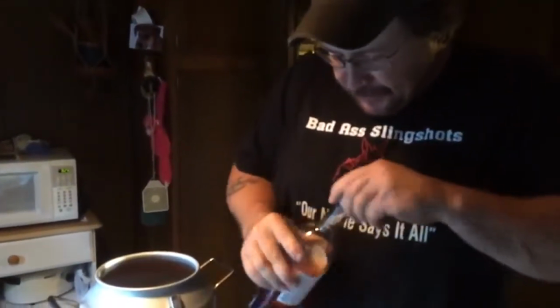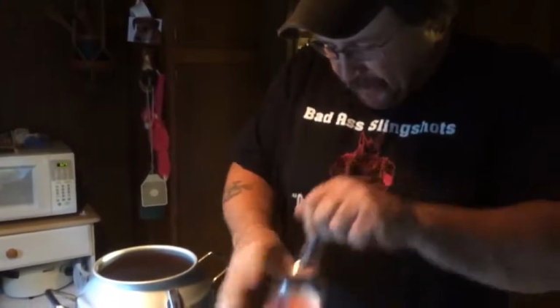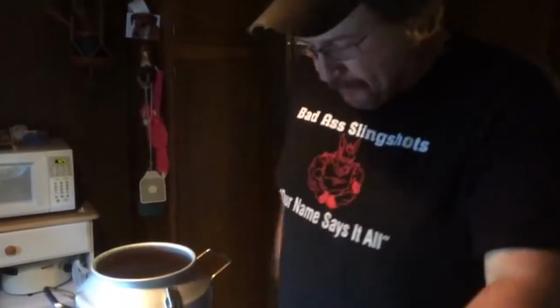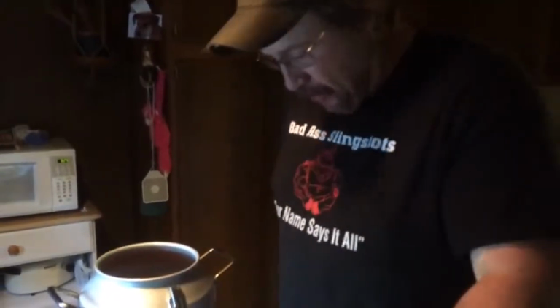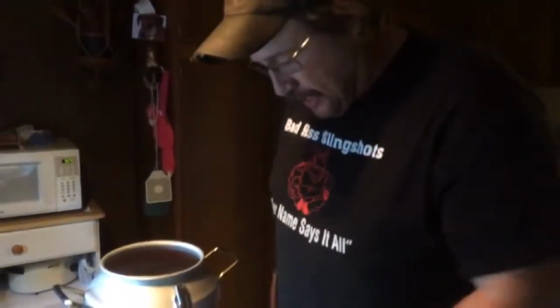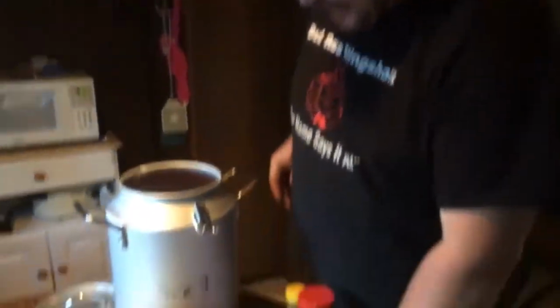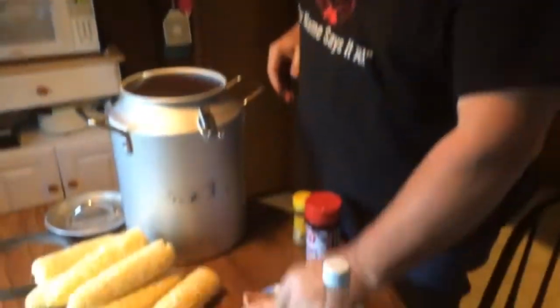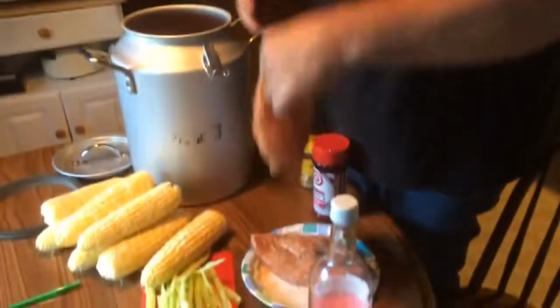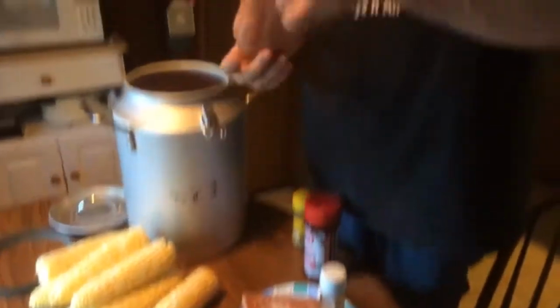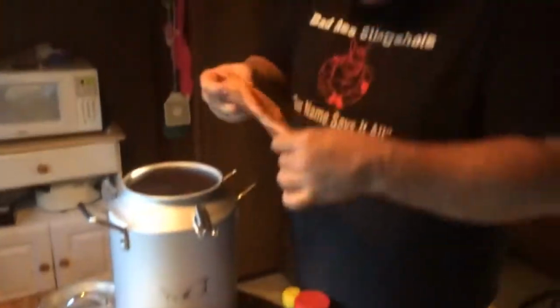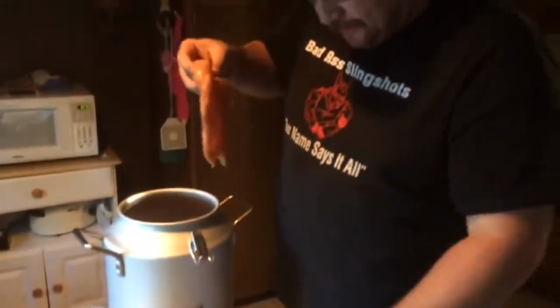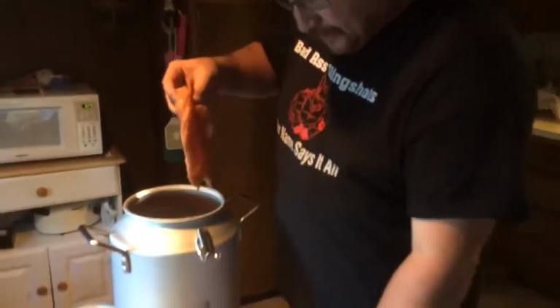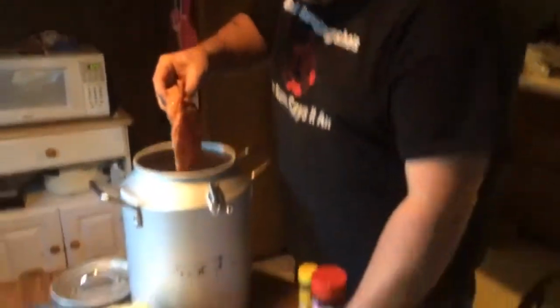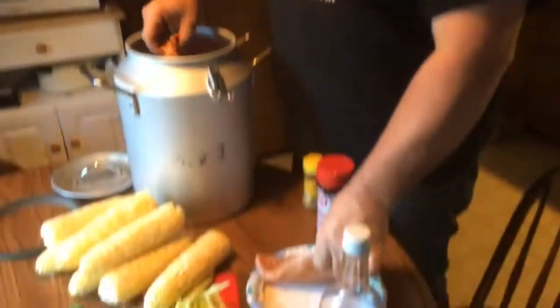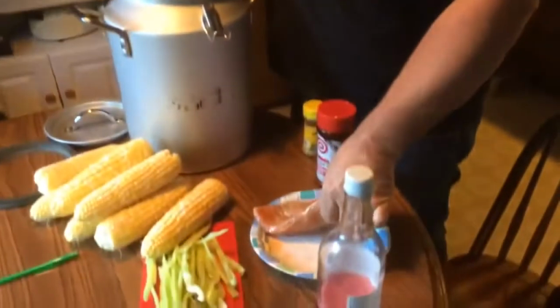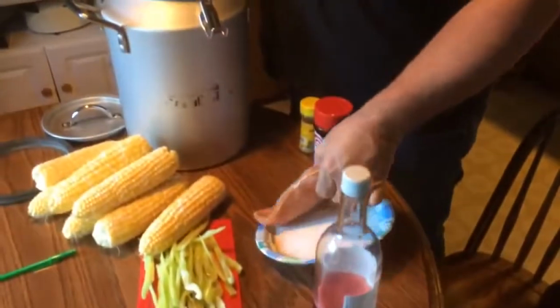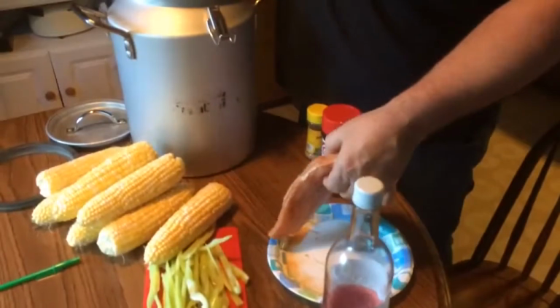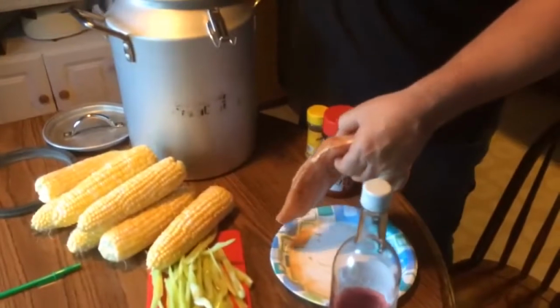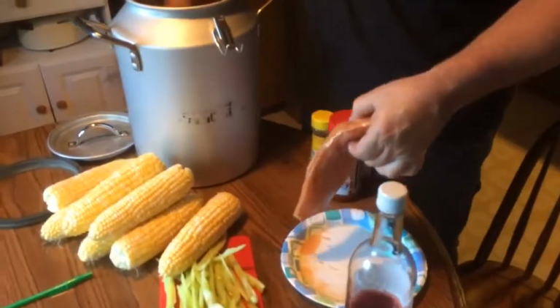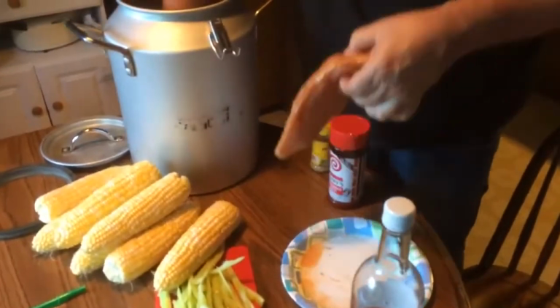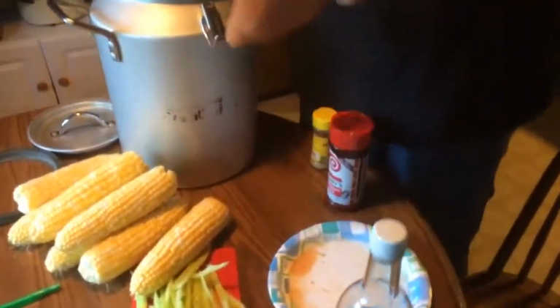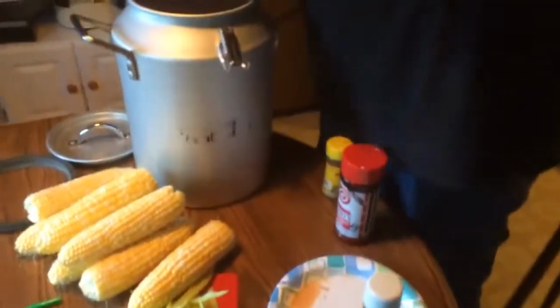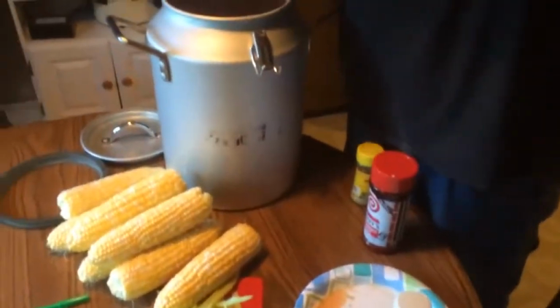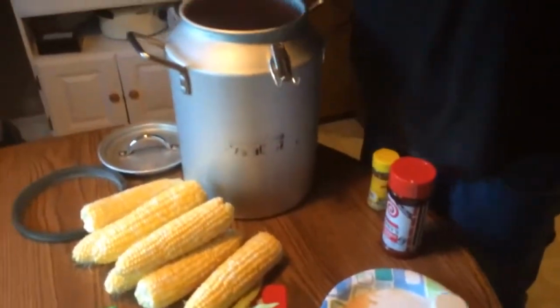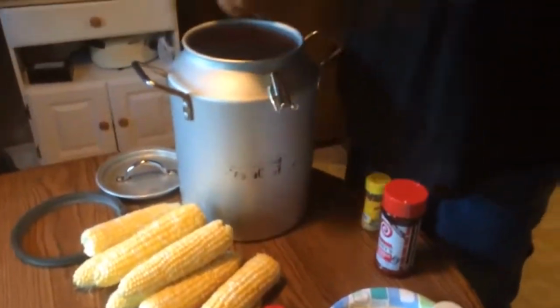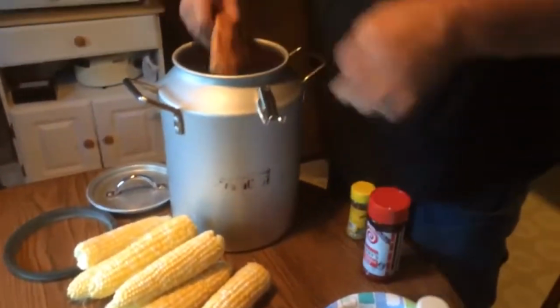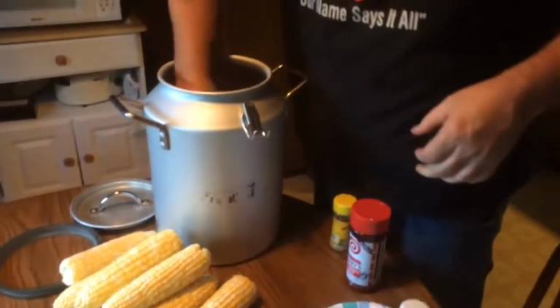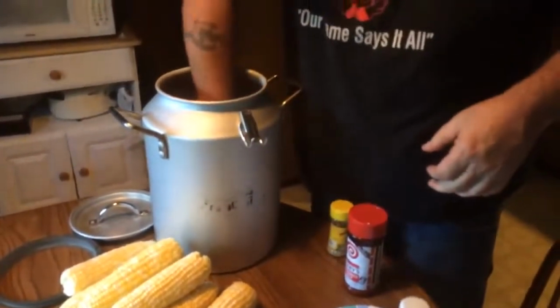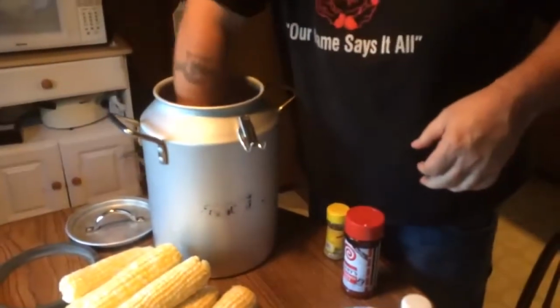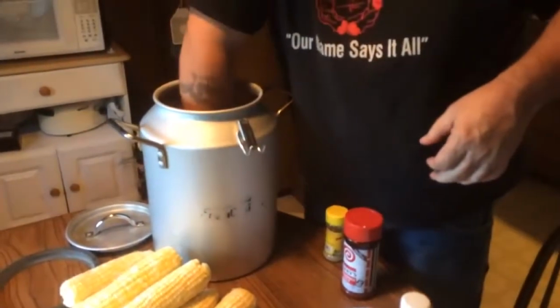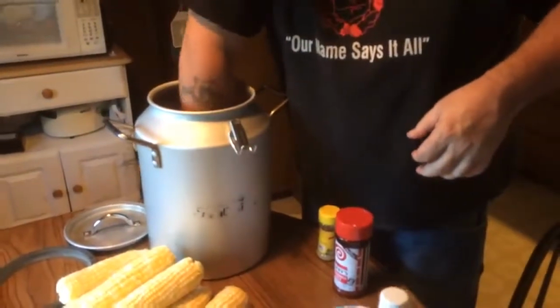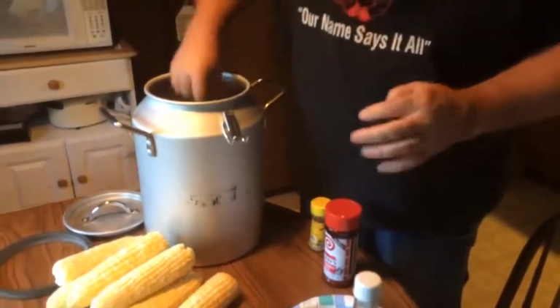We've kind of been marinating these chicken breasts — marinate them whatever. We added a little cherry wine to the marinade for that too. We'll get them in the bottom.